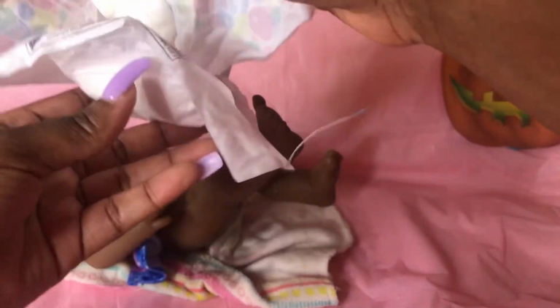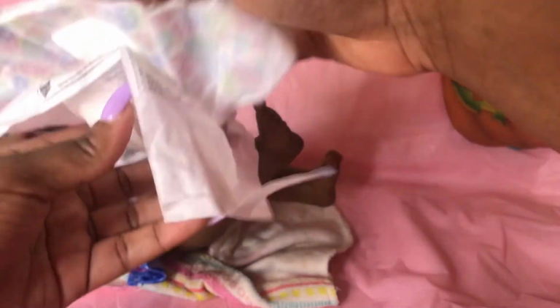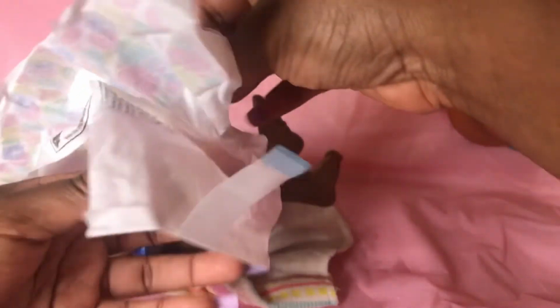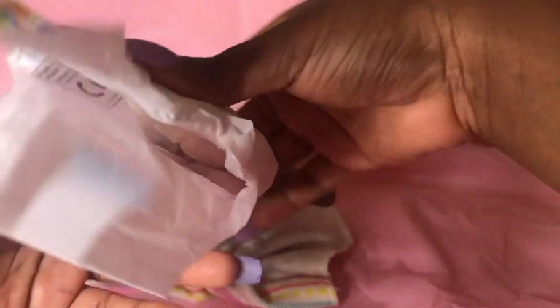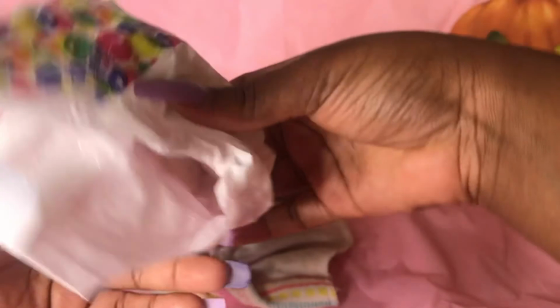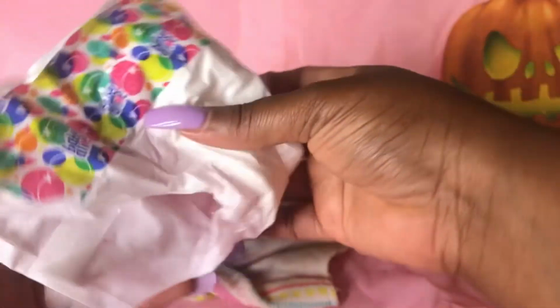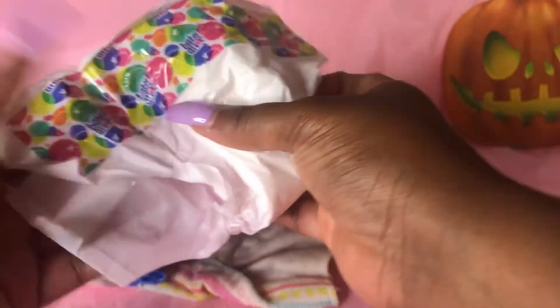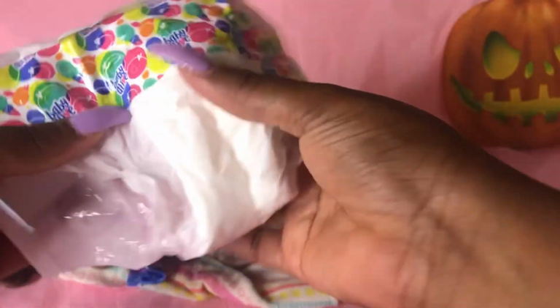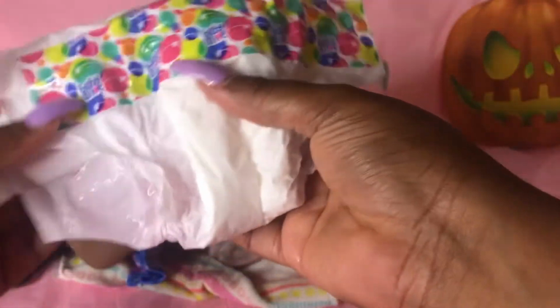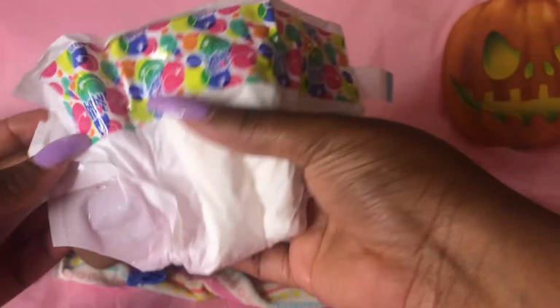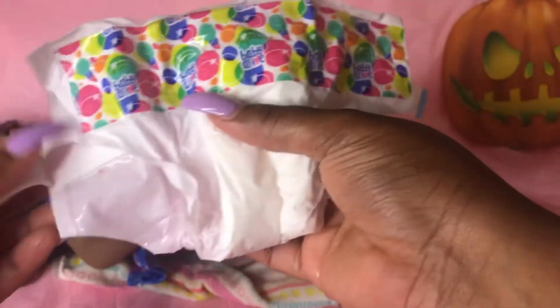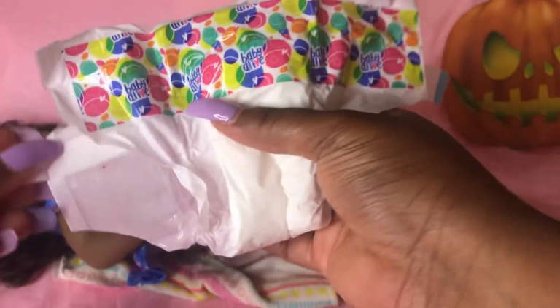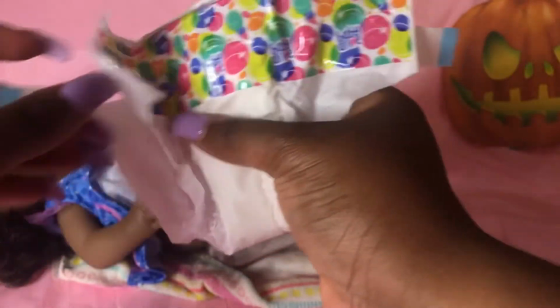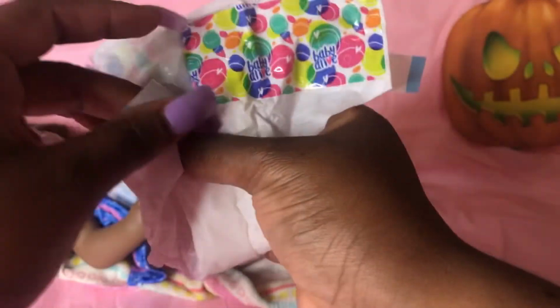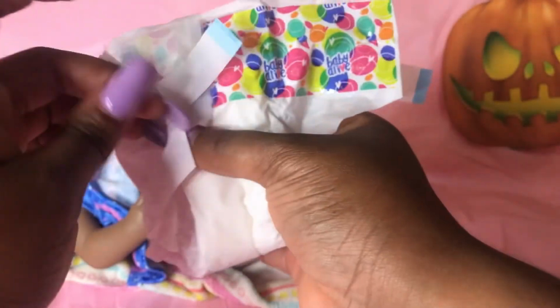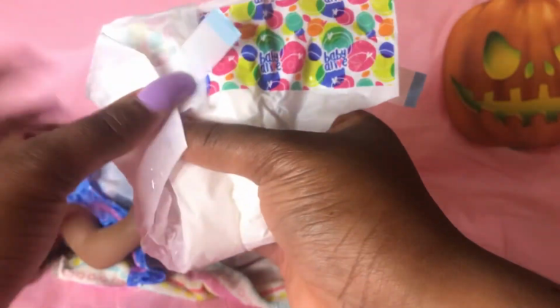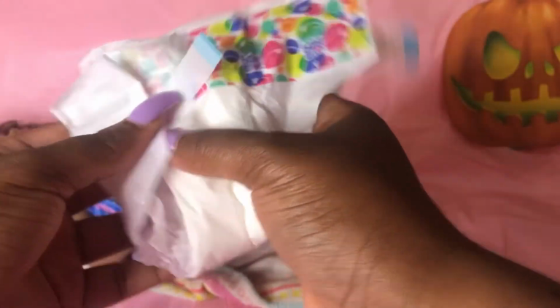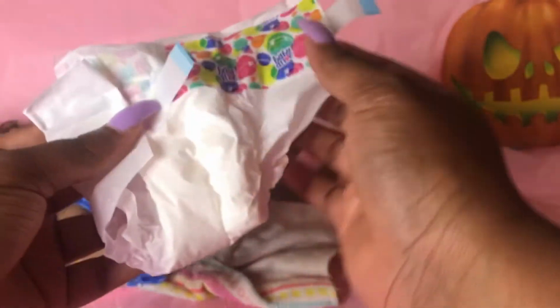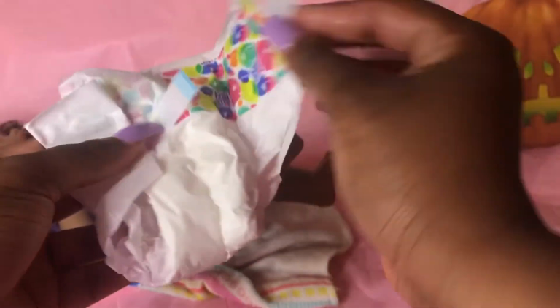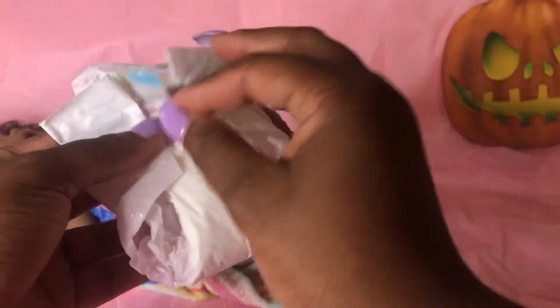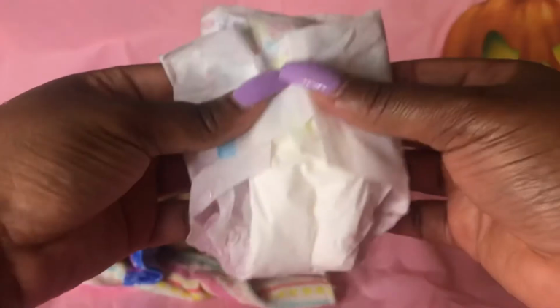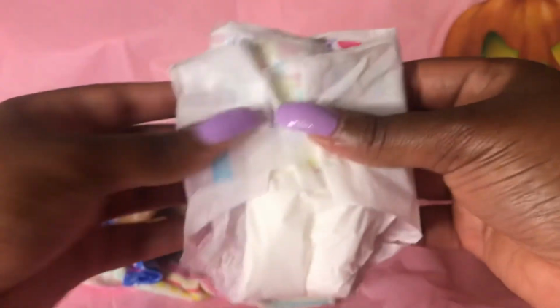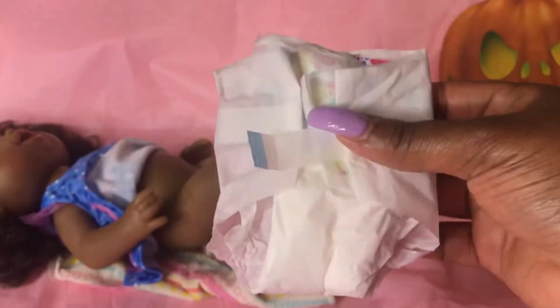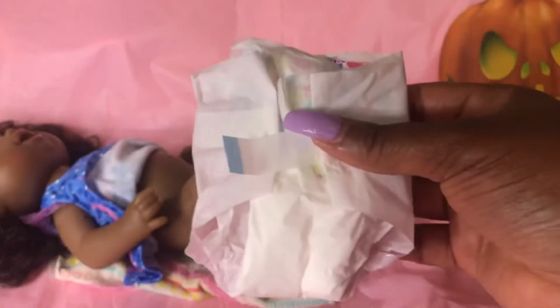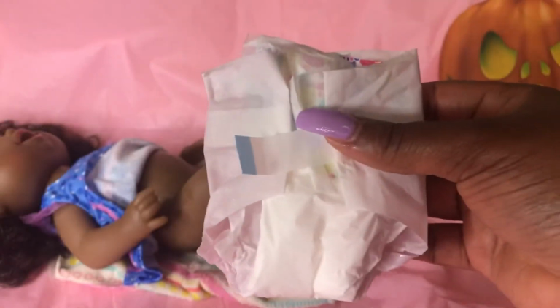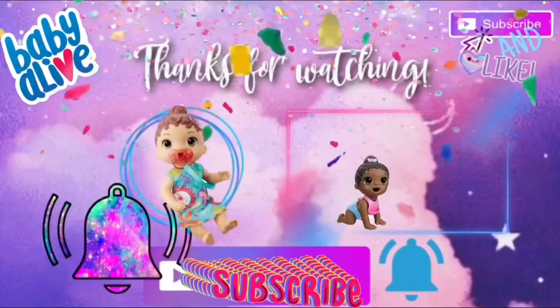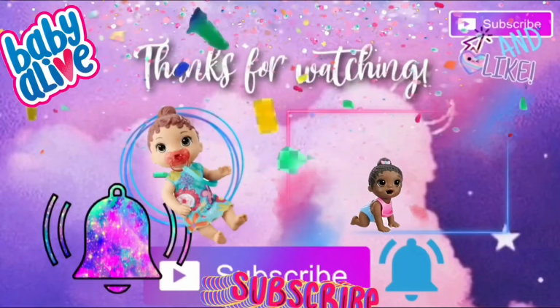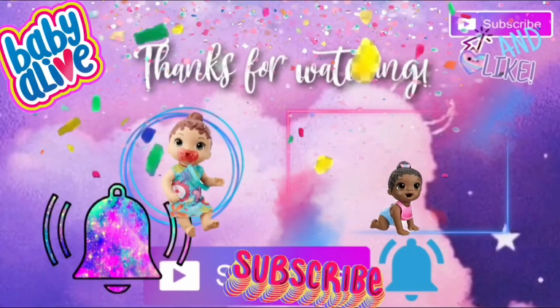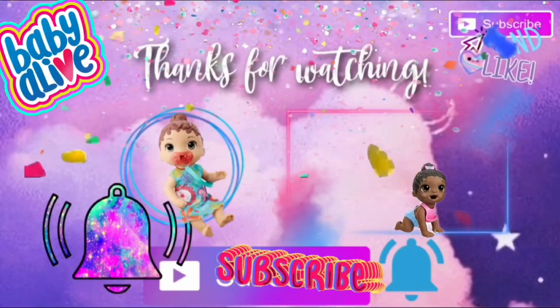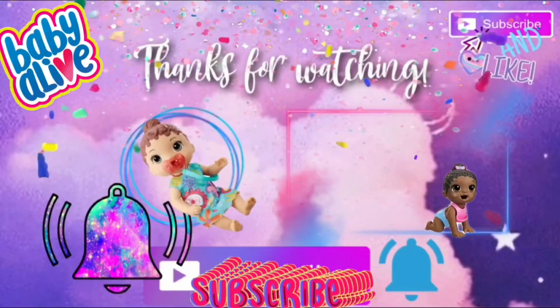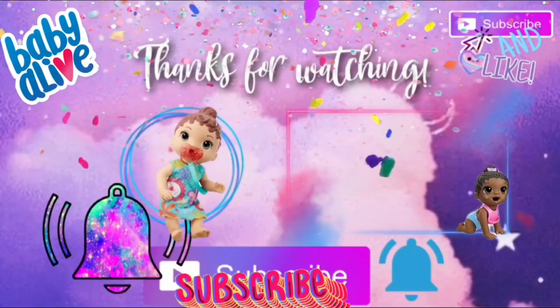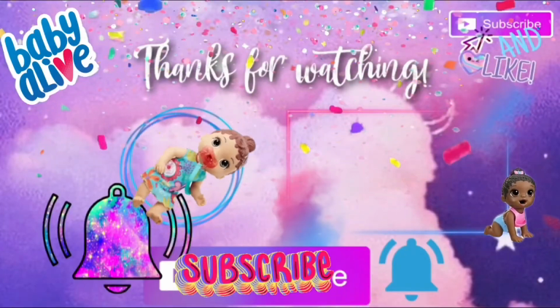It's time for somebody to get in the bath! I'll see you guys in the next video. Thank you so much for watching — make sure you like and subscribe. Bye bye!